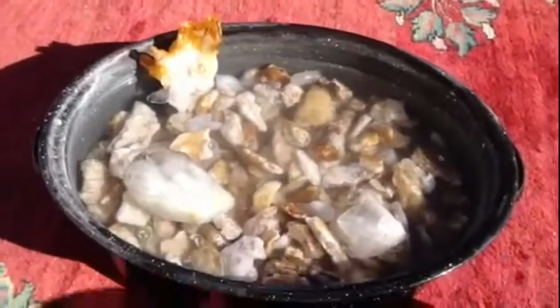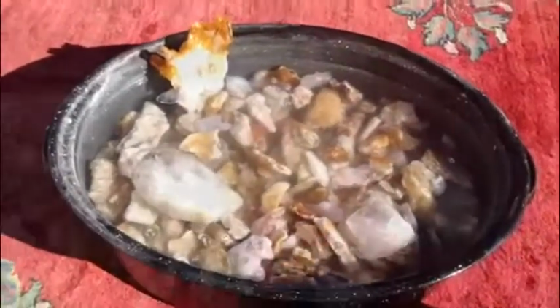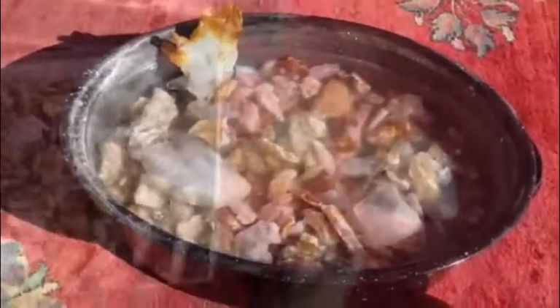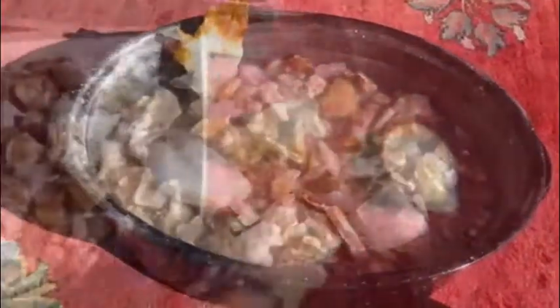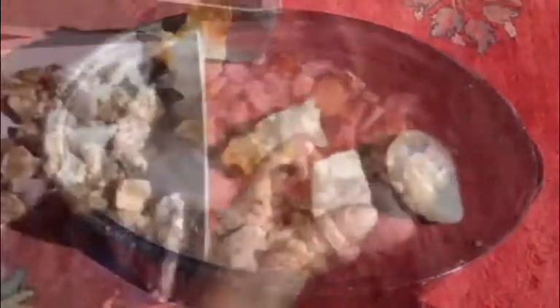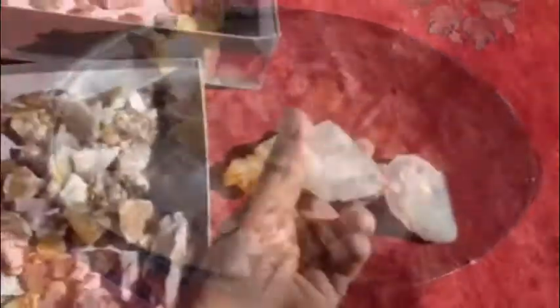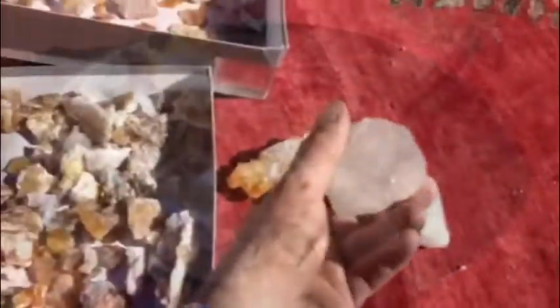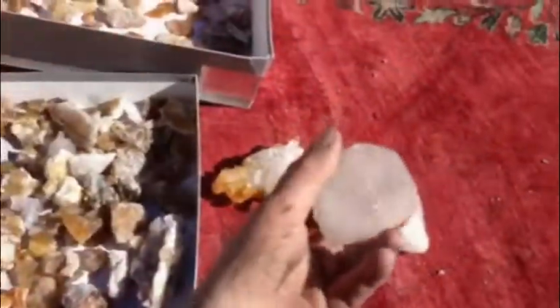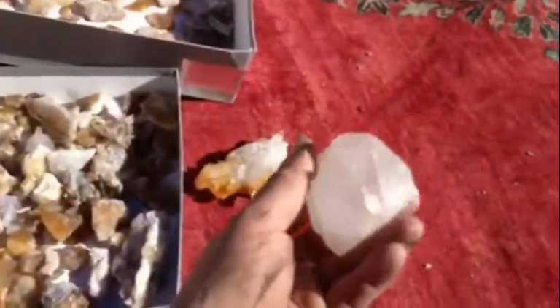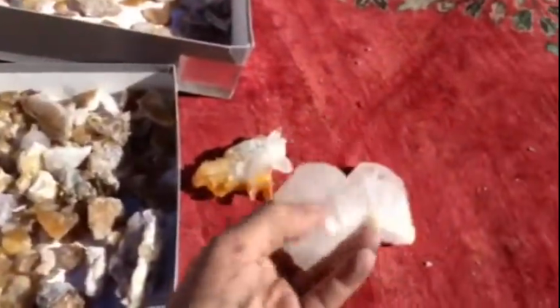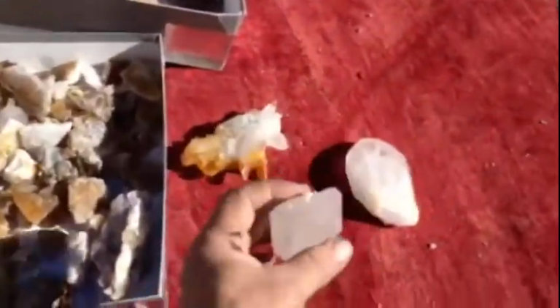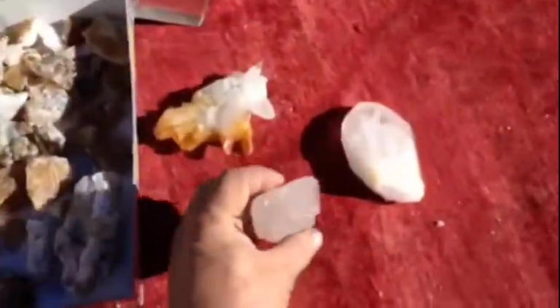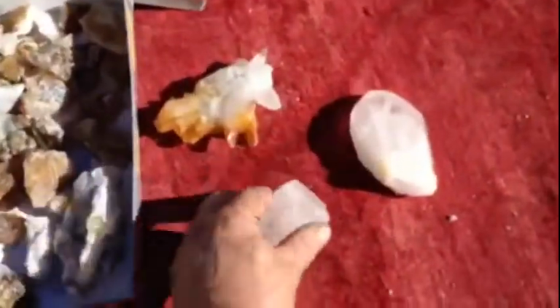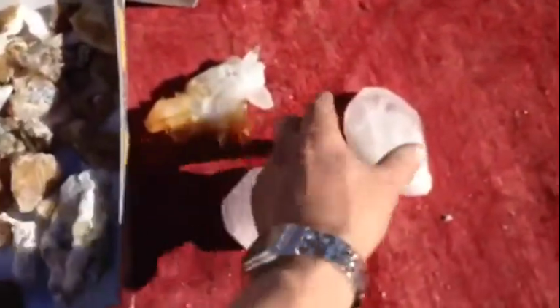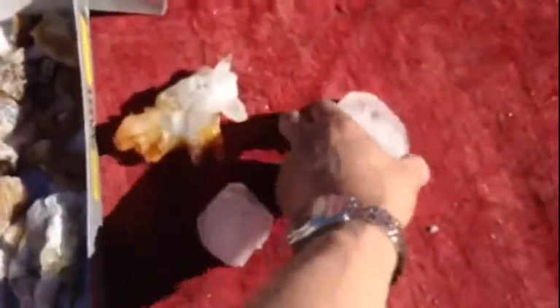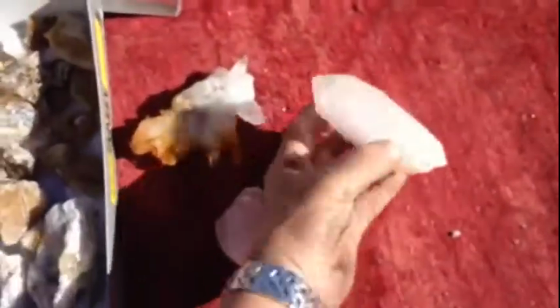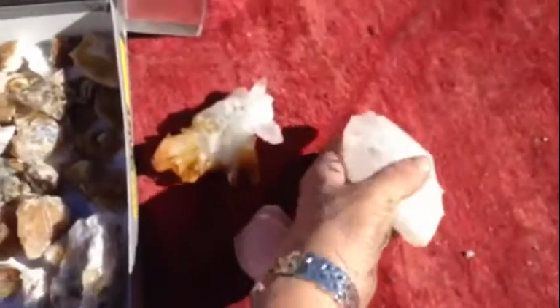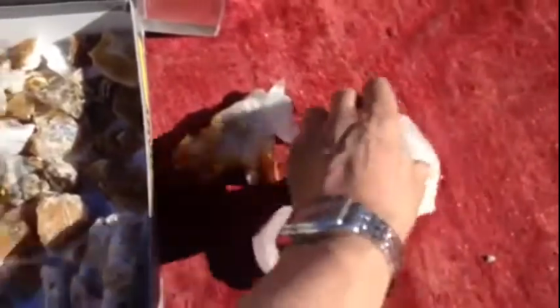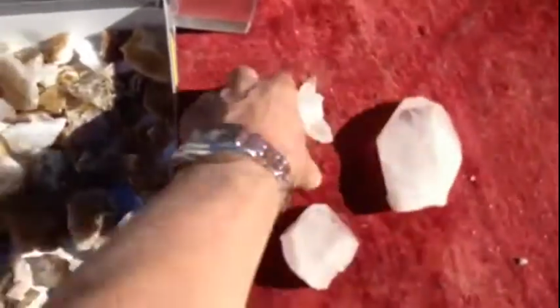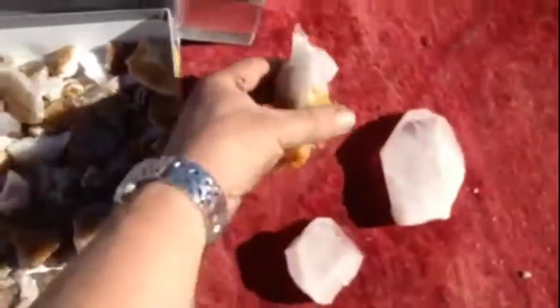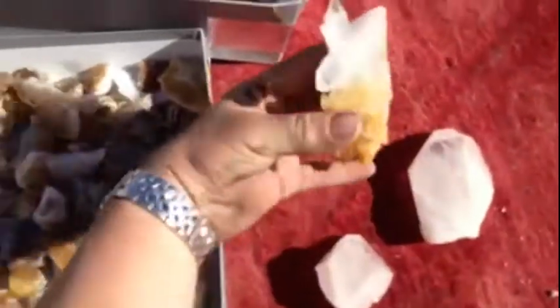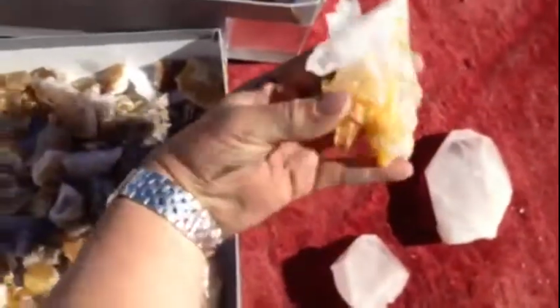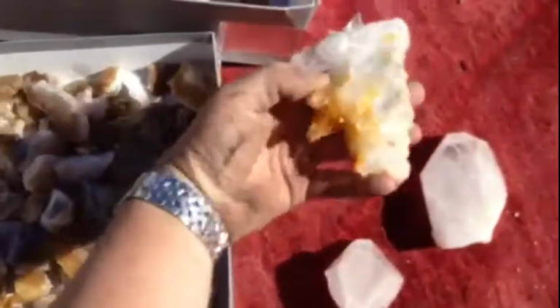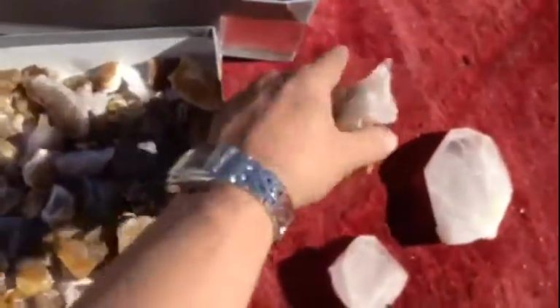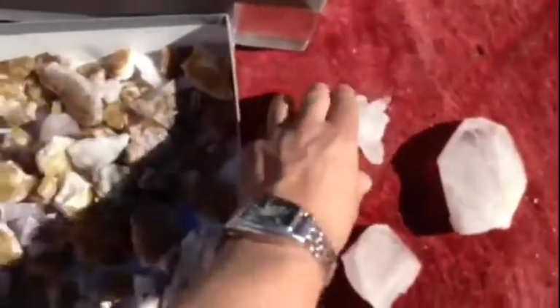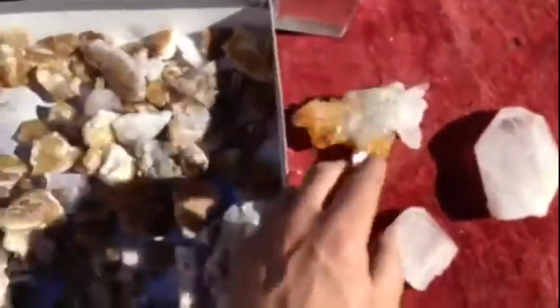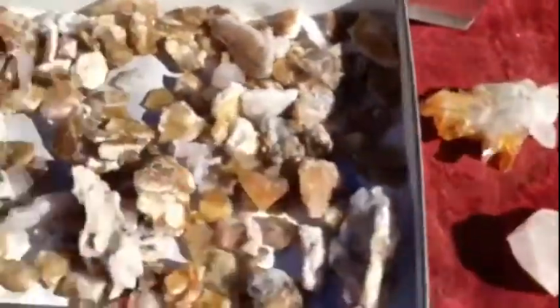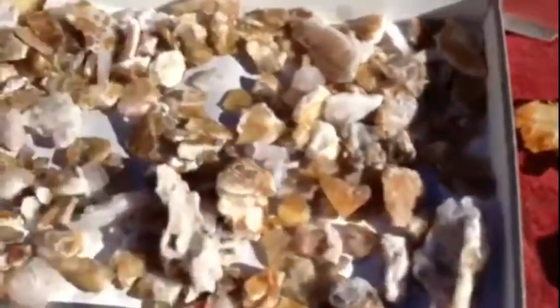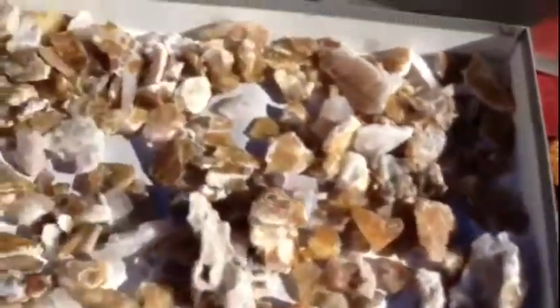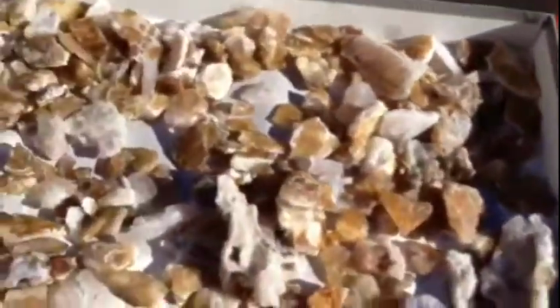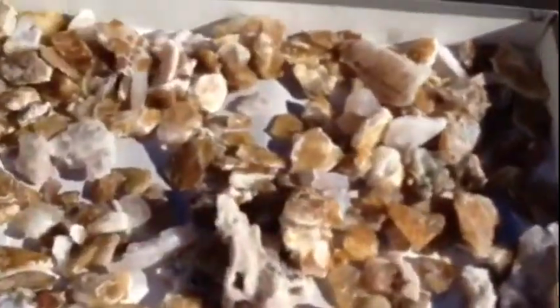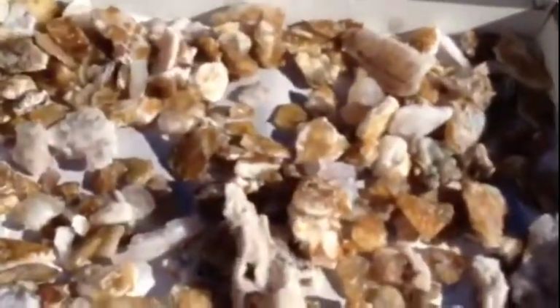Stuff looks good. All right, let's see what we got. Some quartz here from Arkansas that are cleaned — the half and half one.